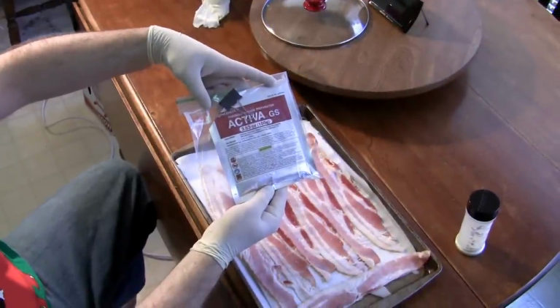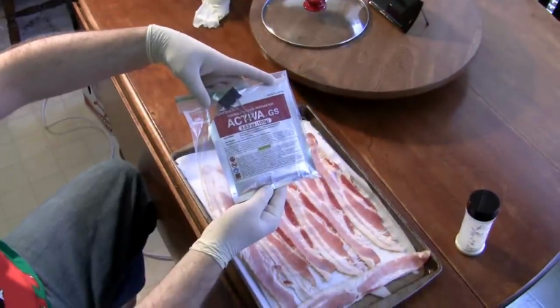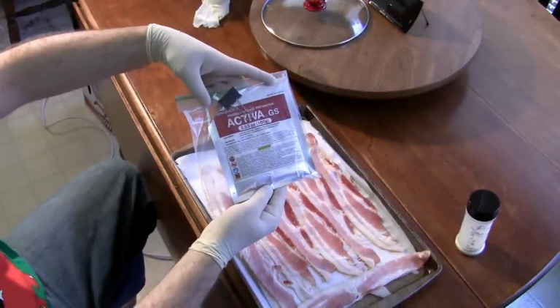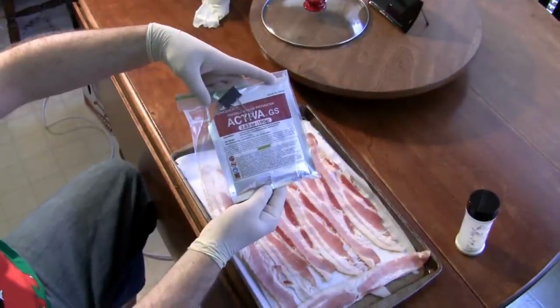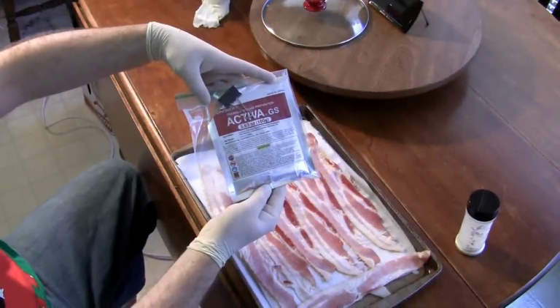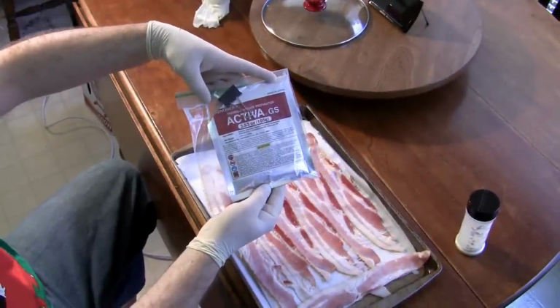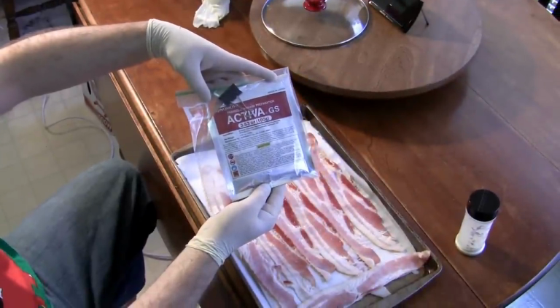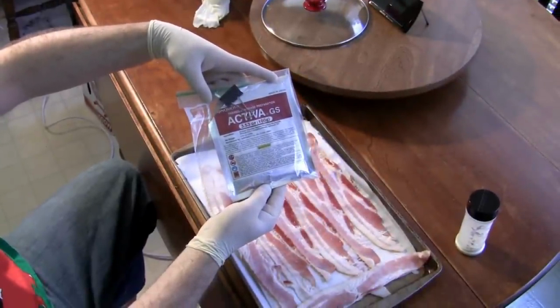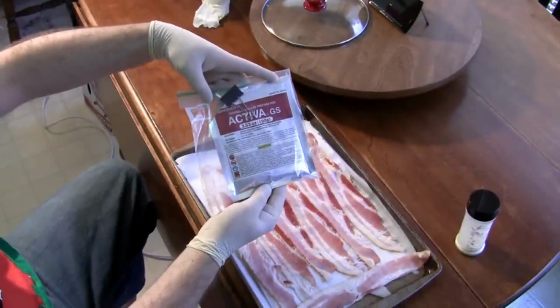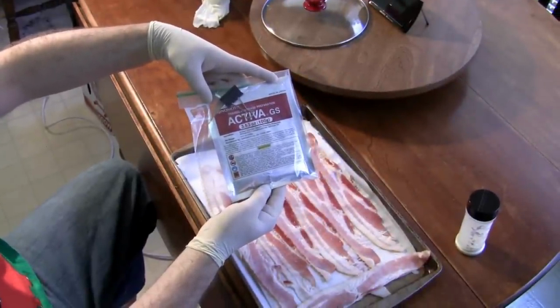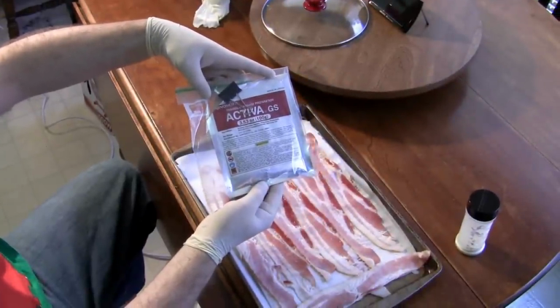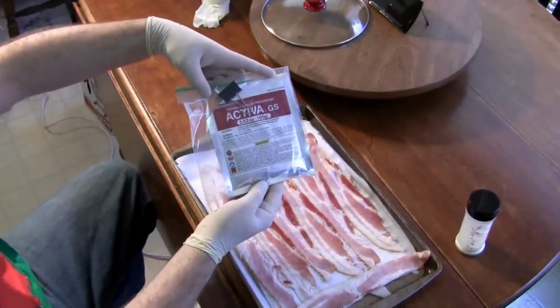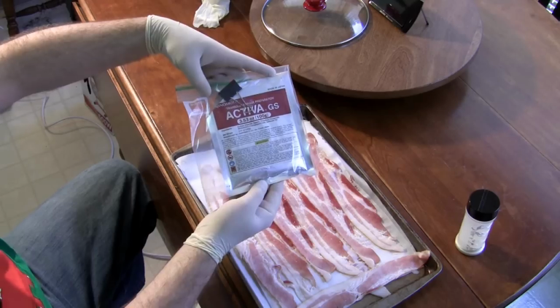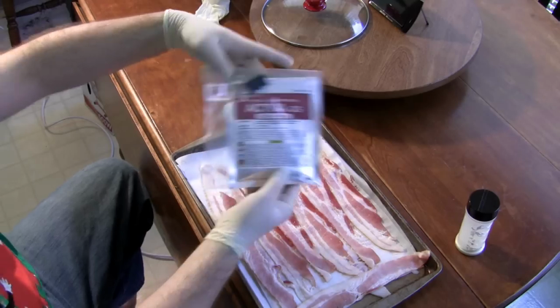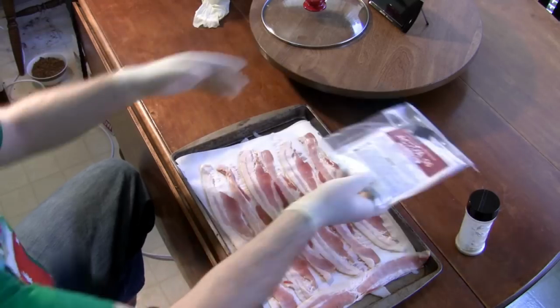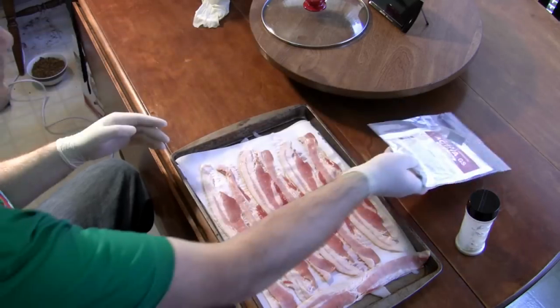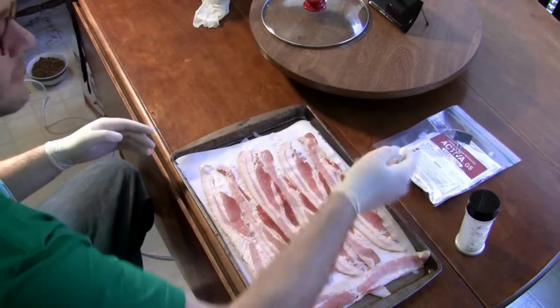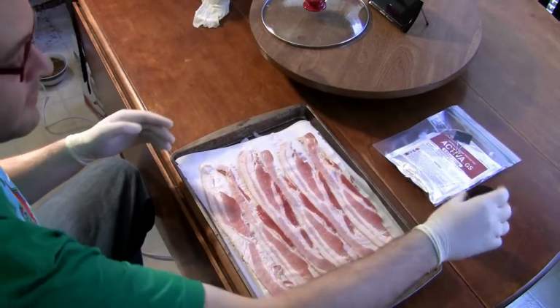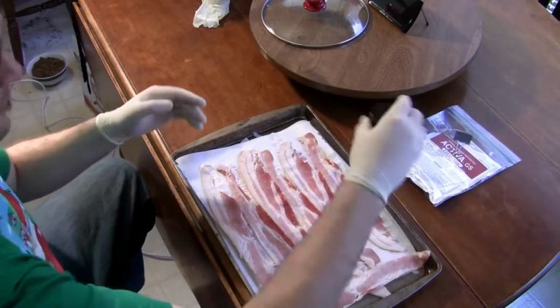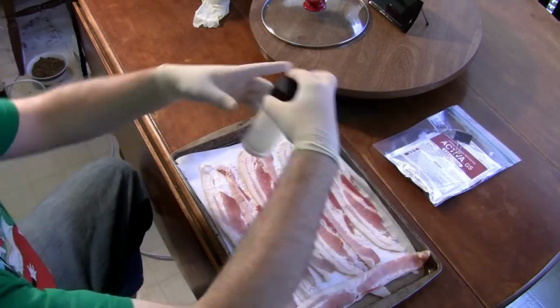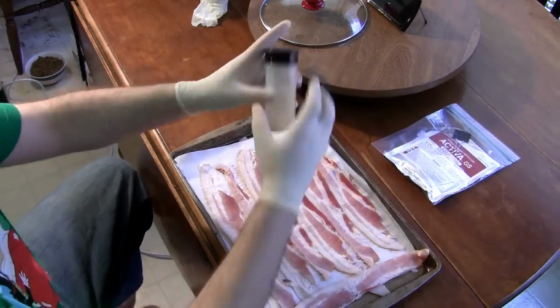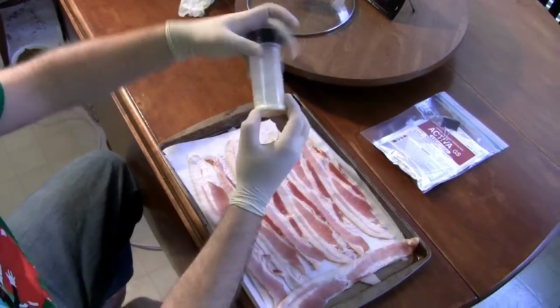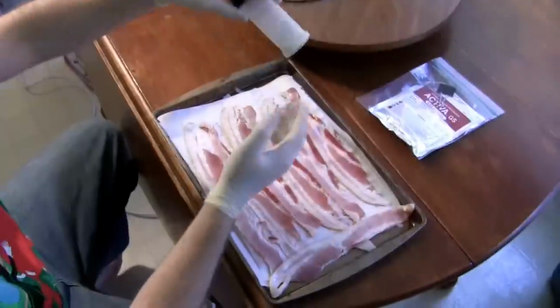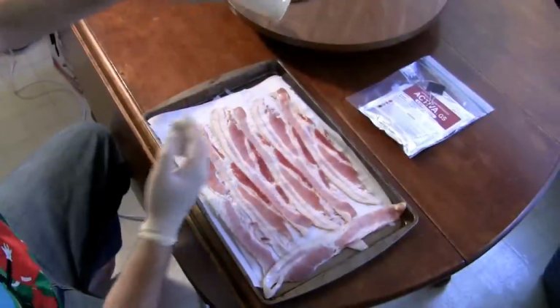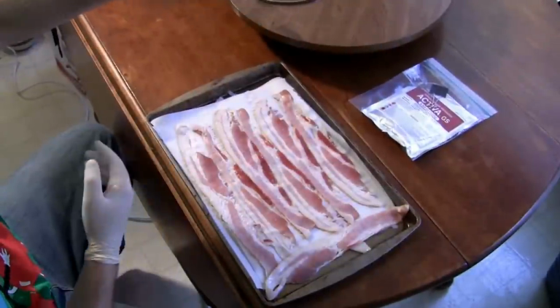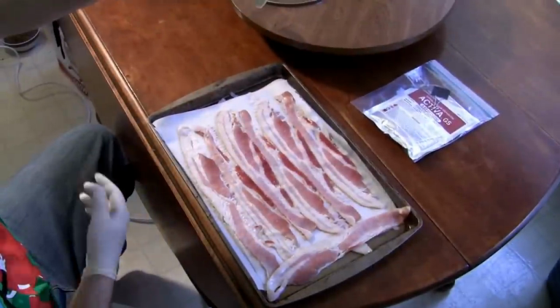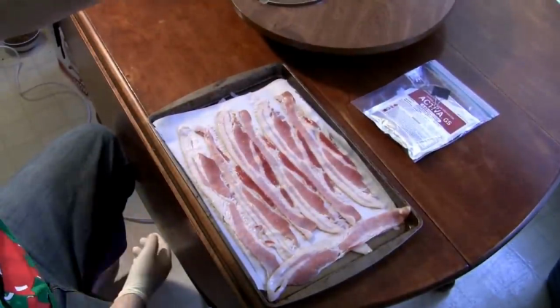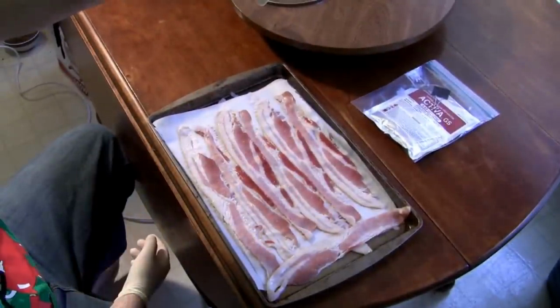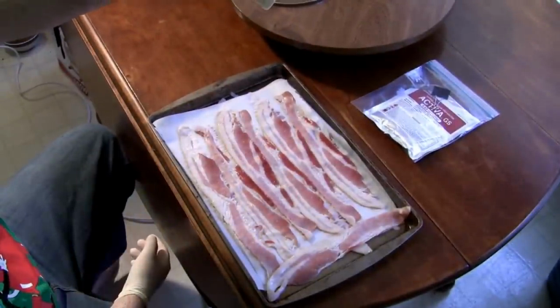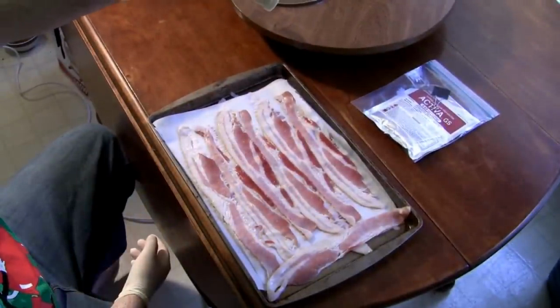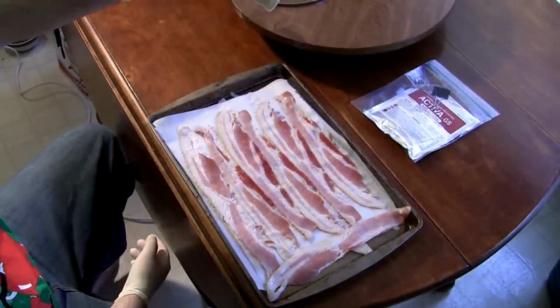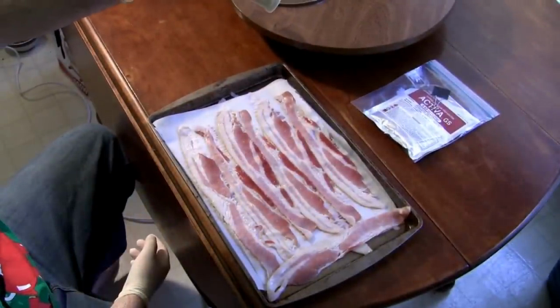The first step of this process is to lay all of your bacon out flat on a sheet pan, not overlapping. Next, place some transglutaminase — Activa GS from the Ajinomoto Company — into a shaker container. You may use it straight out of the bag.